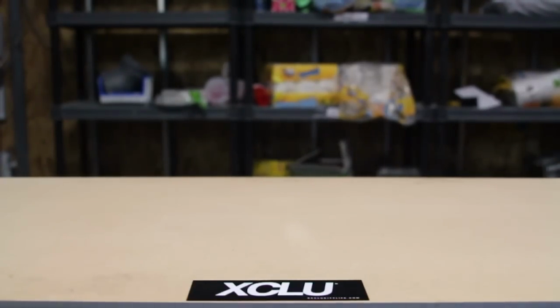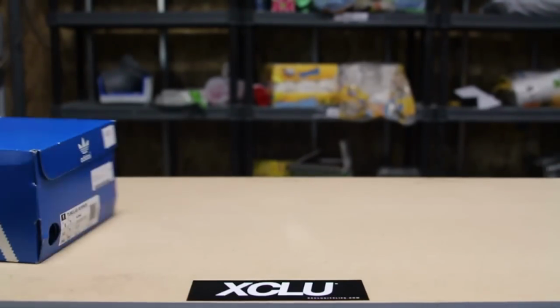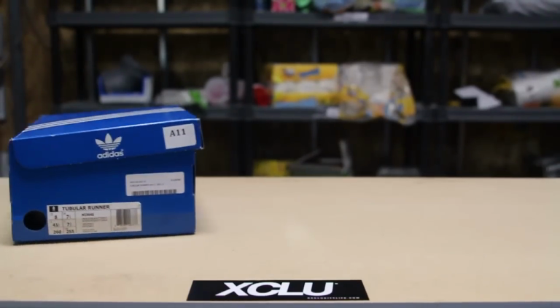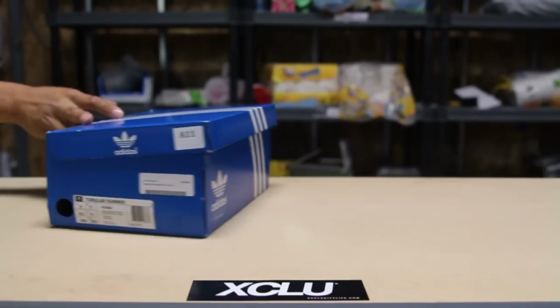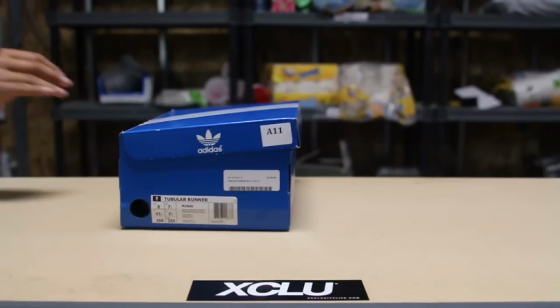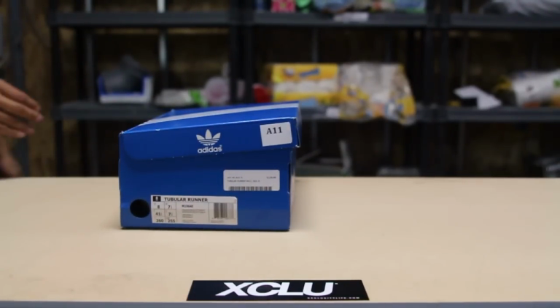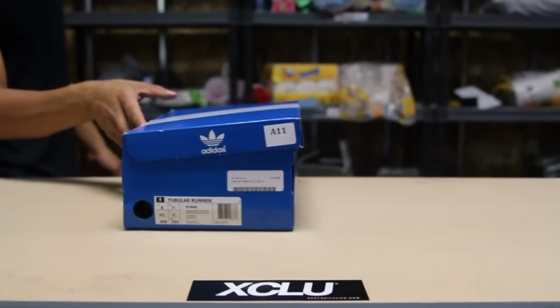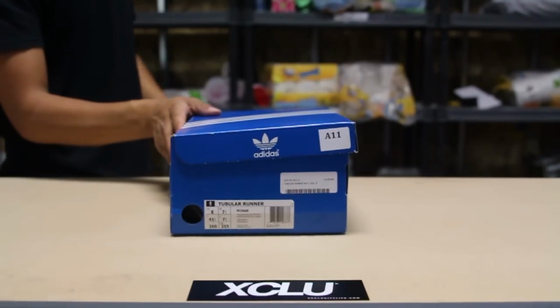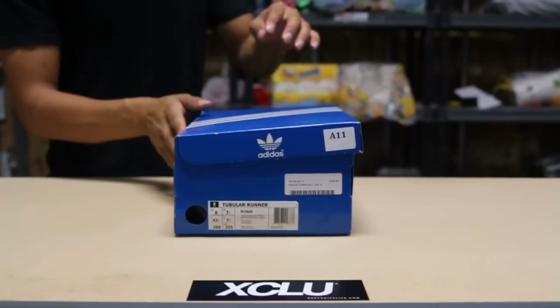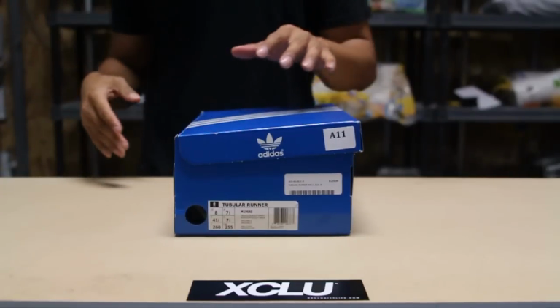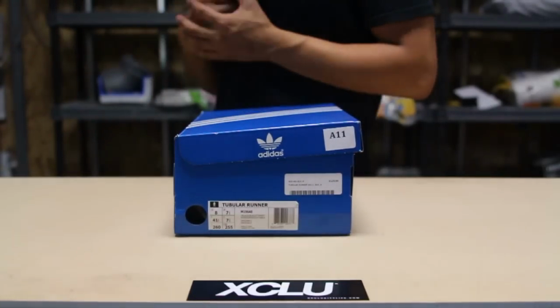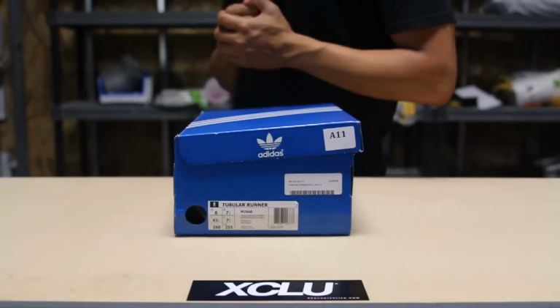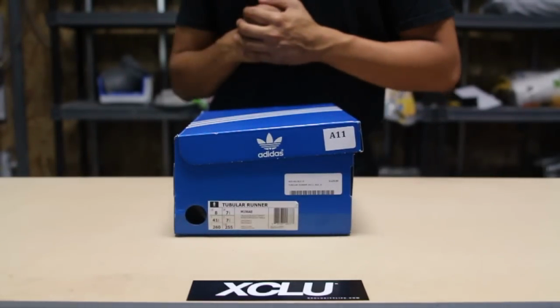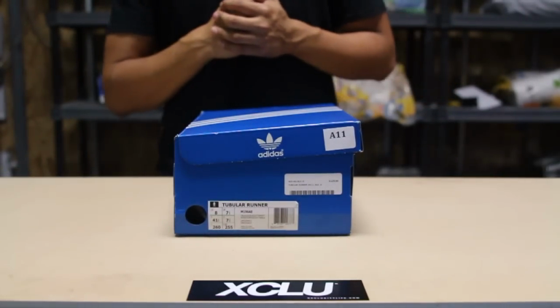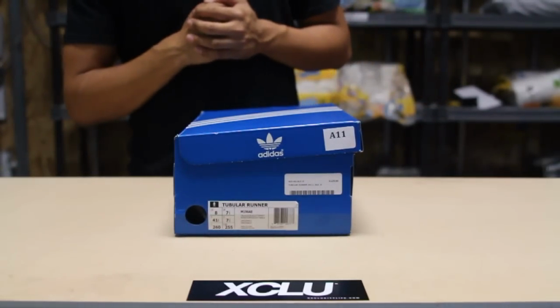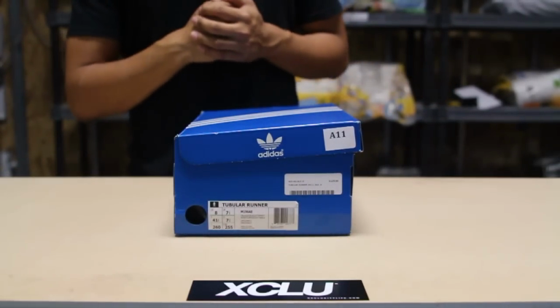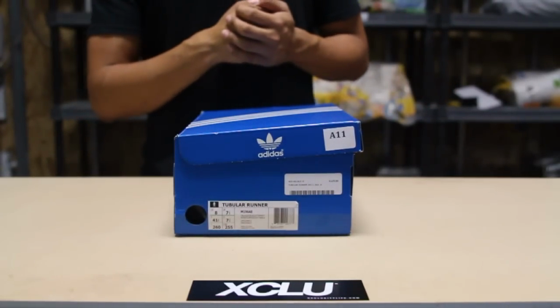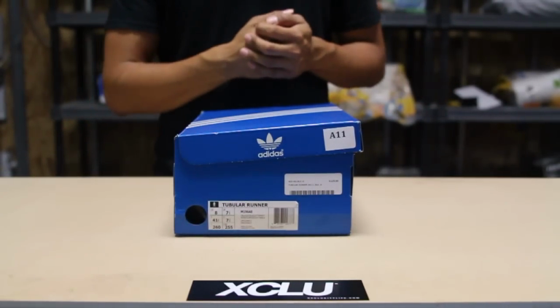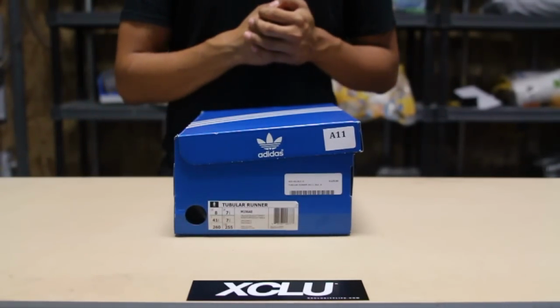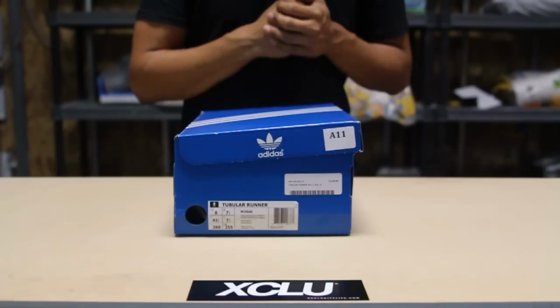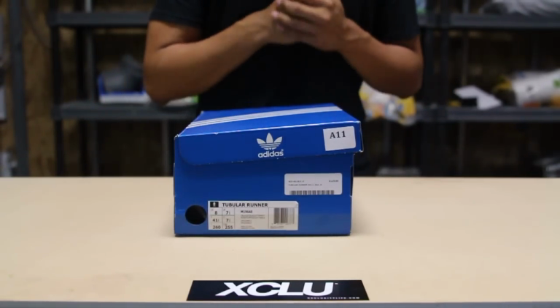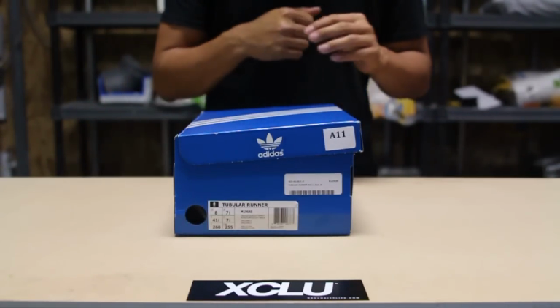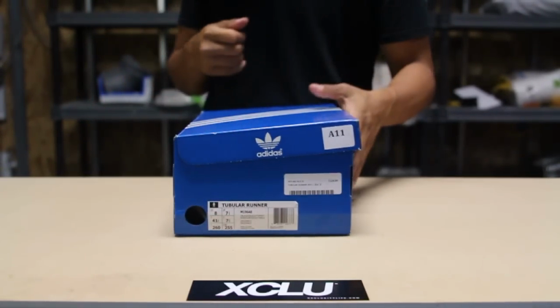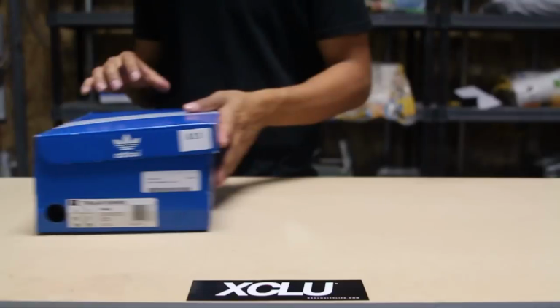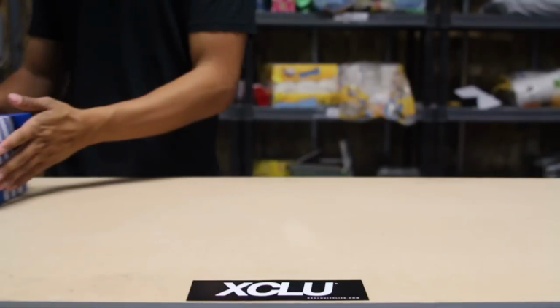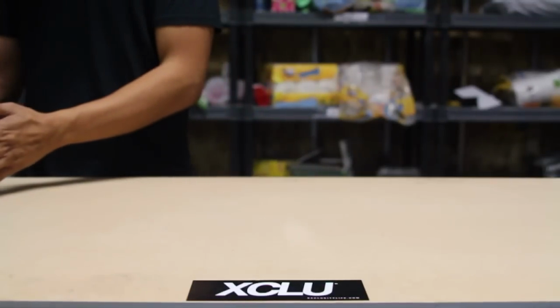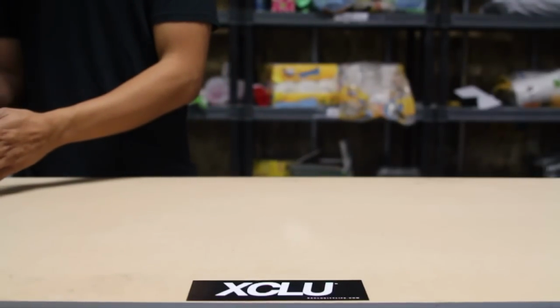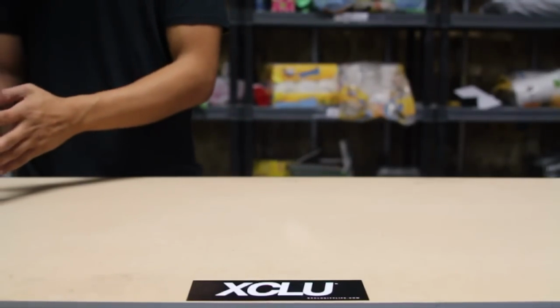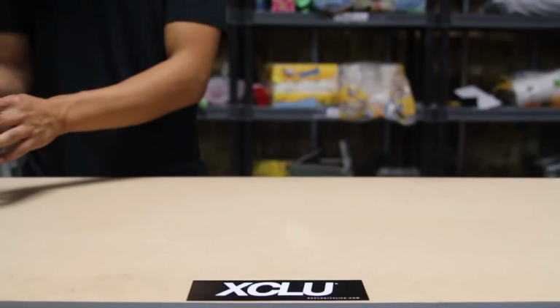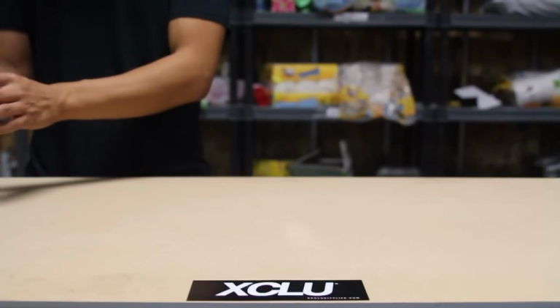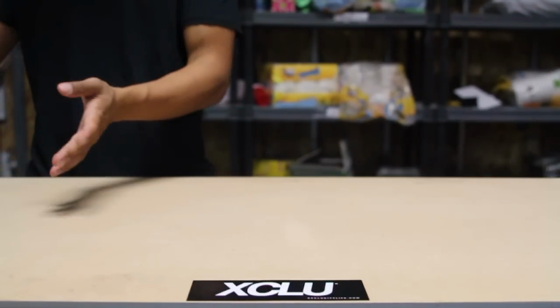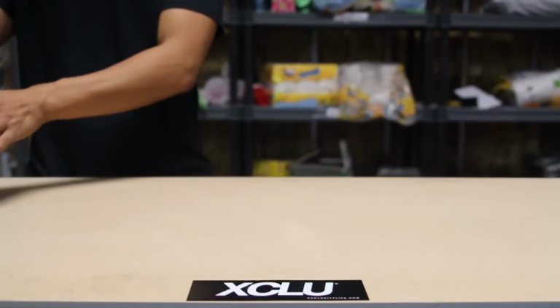What up guys, Texas City coming to you with another unboxing video. We got the Adidas Tubular Runner for you guys in the official colors of black and white. This is one of the most recognizable tubulars today.